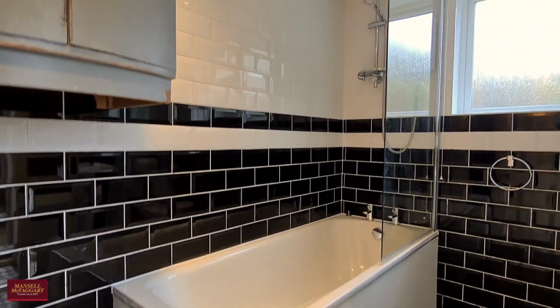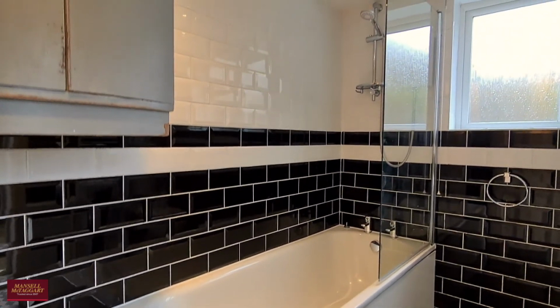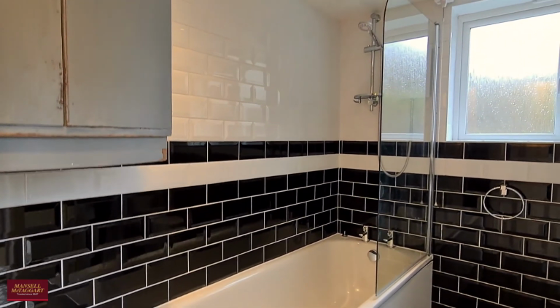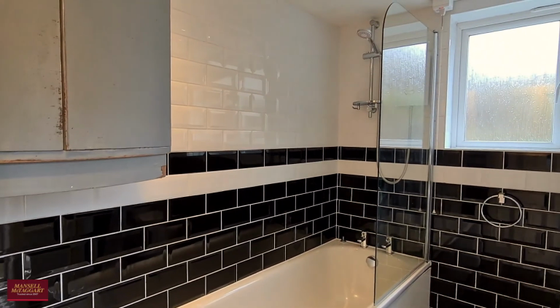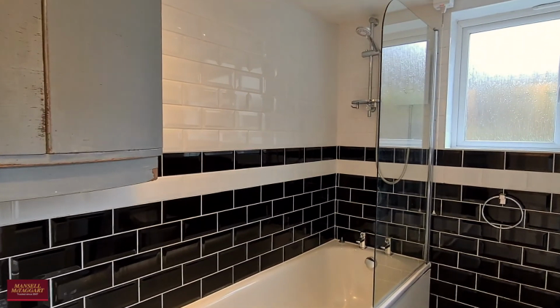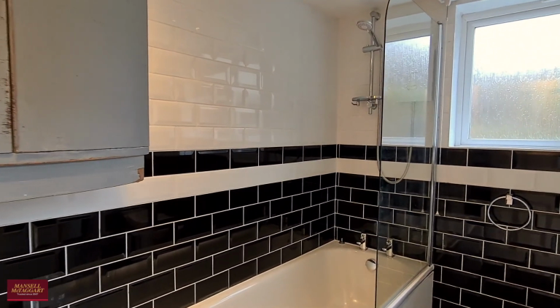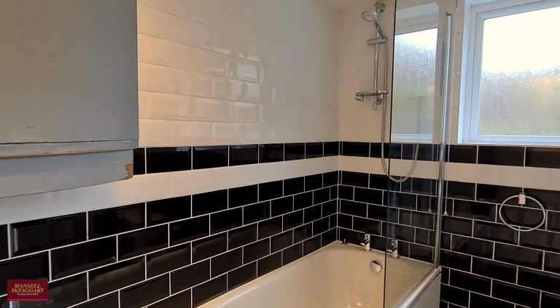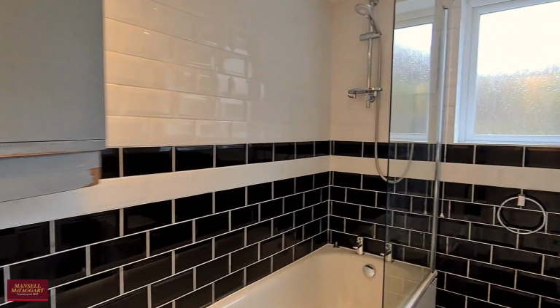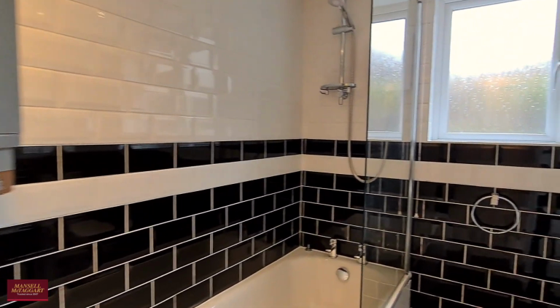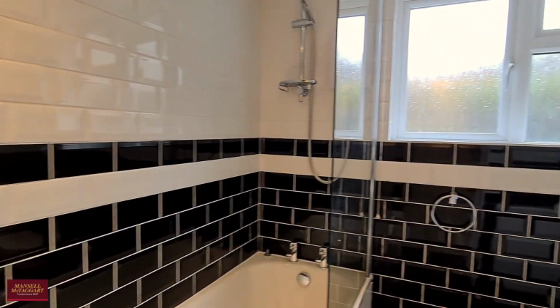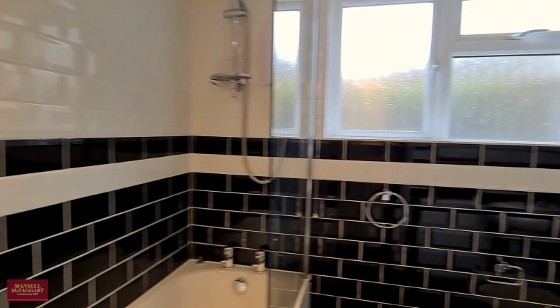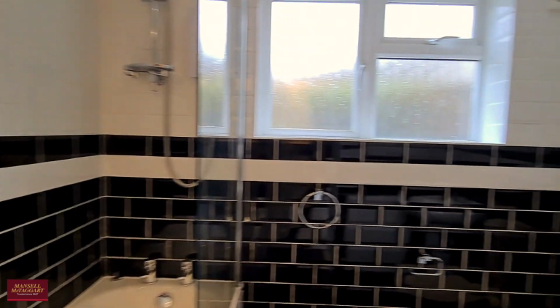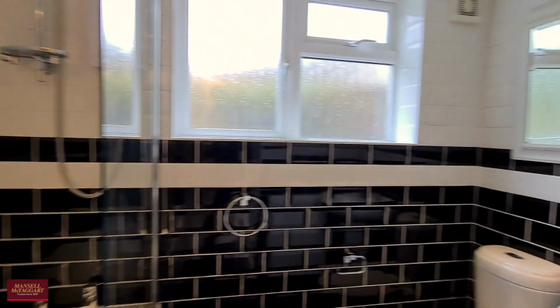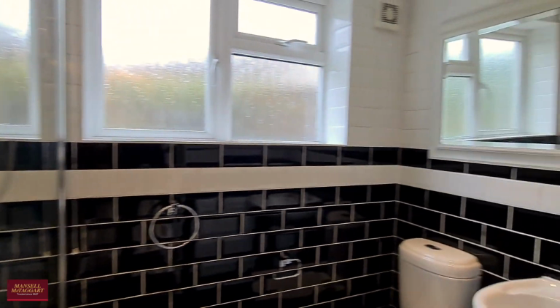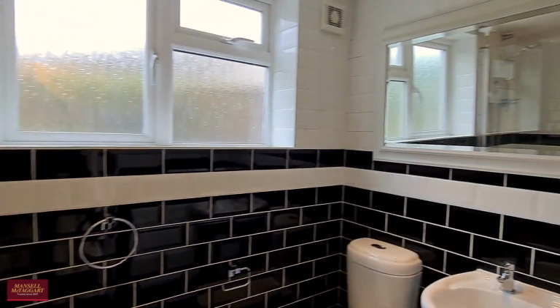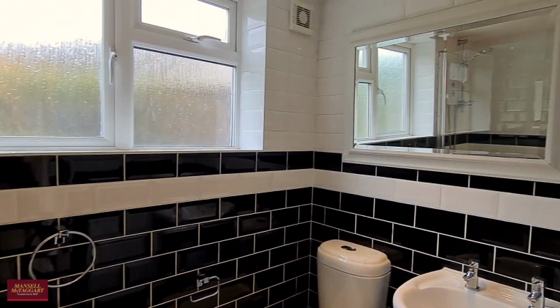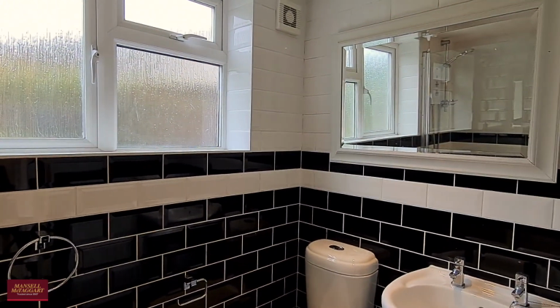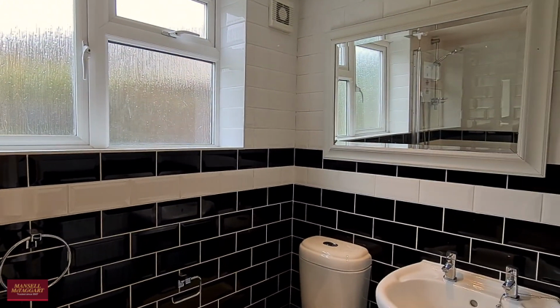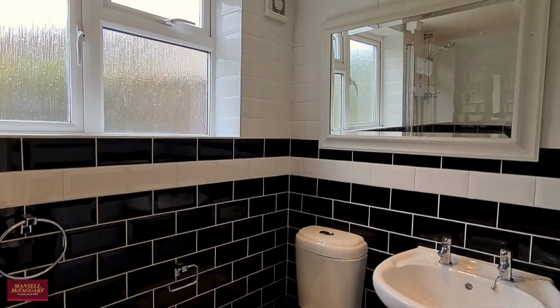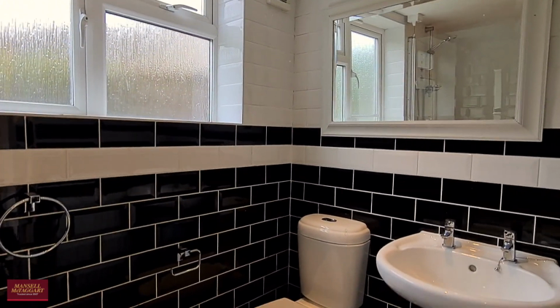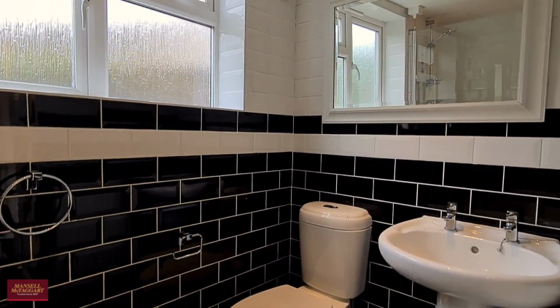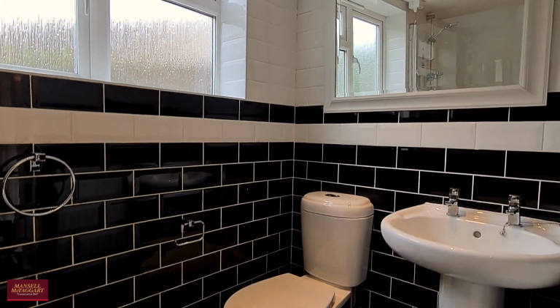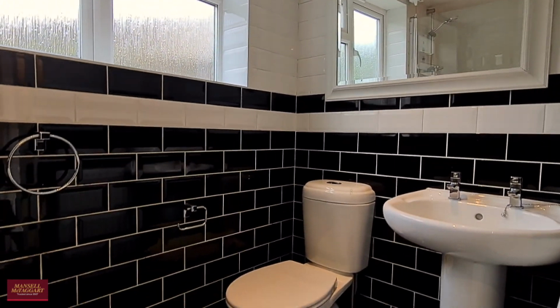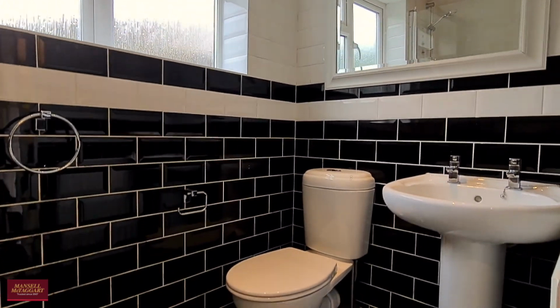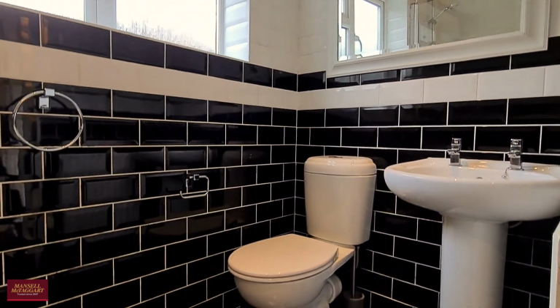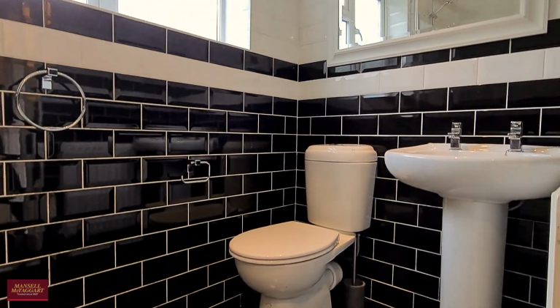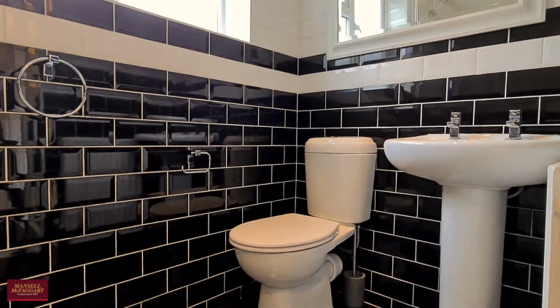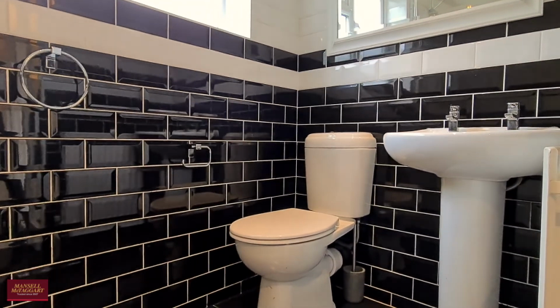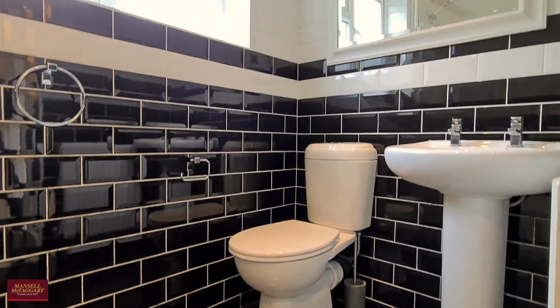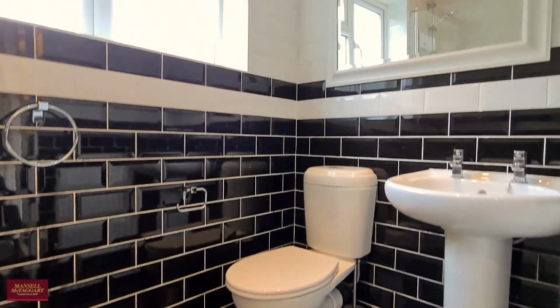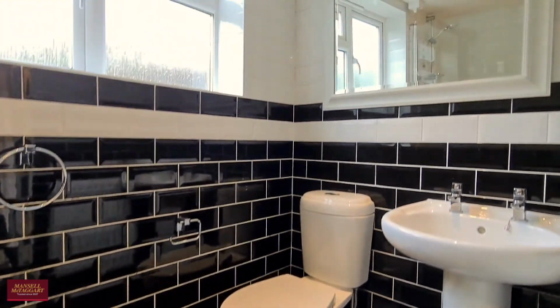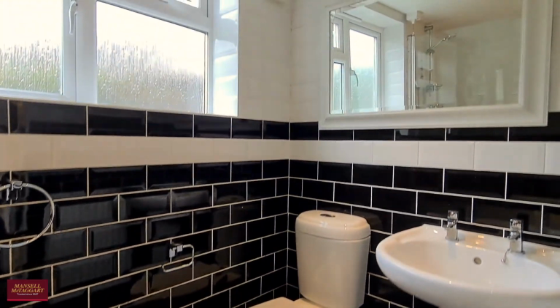This lovely downstairs bathroom is fully tiled and in really good condition — it's a very good sized bathroom as well.